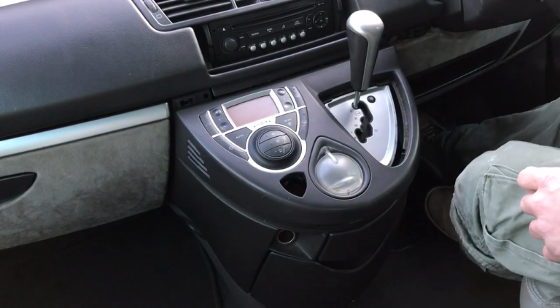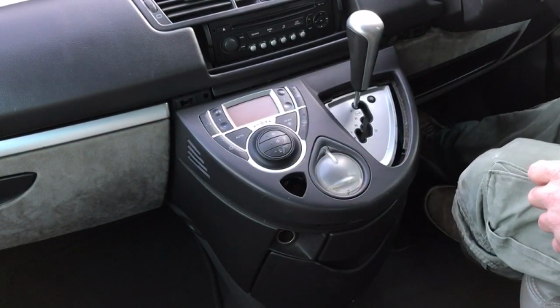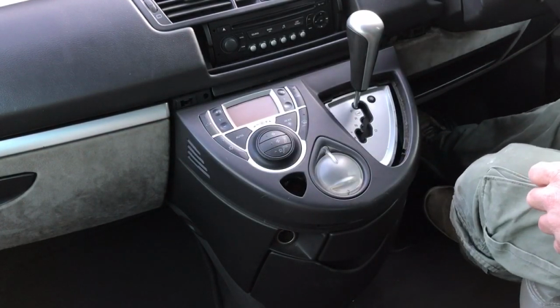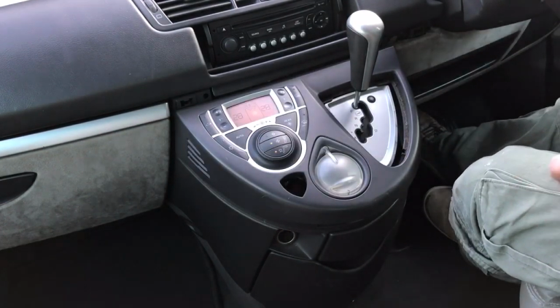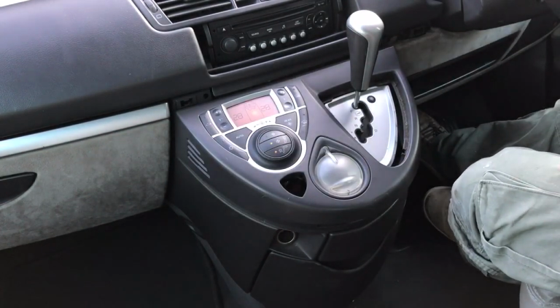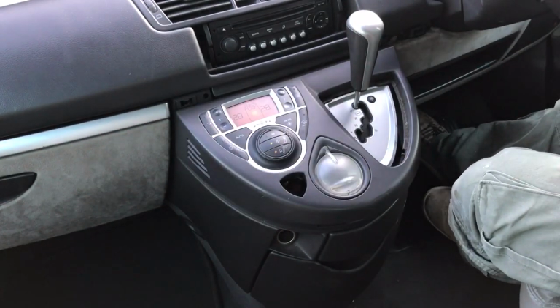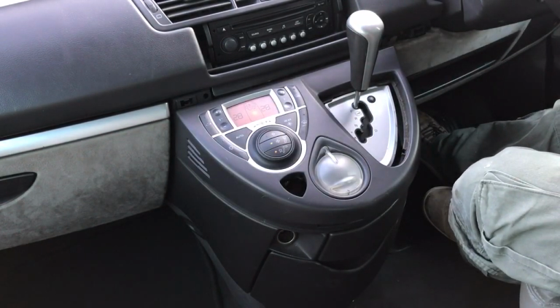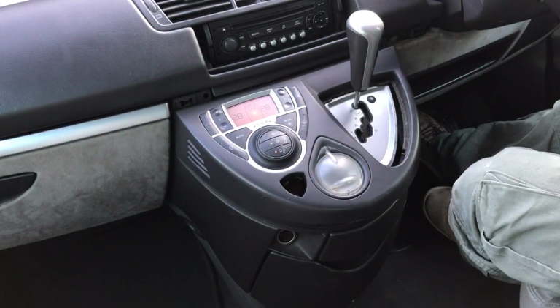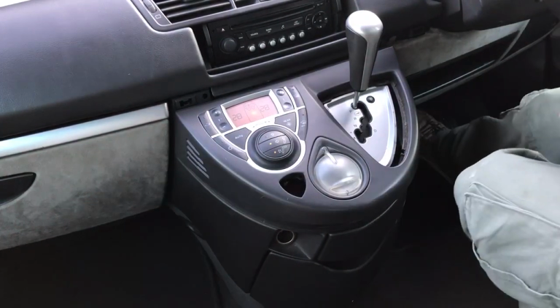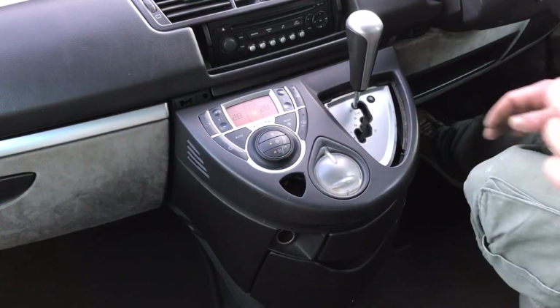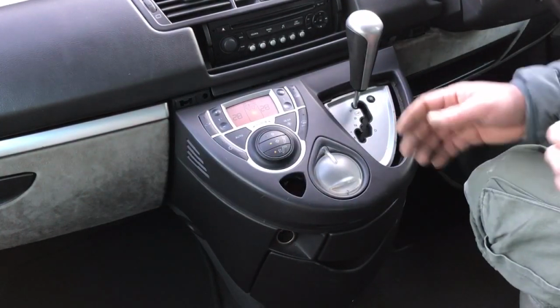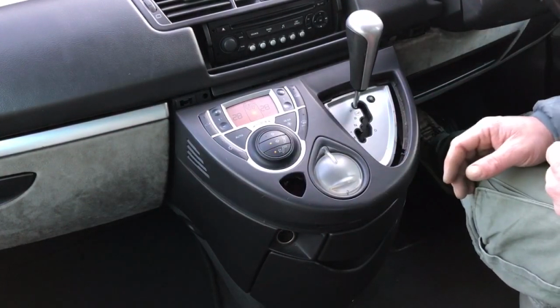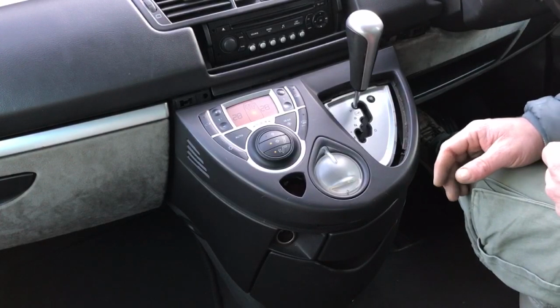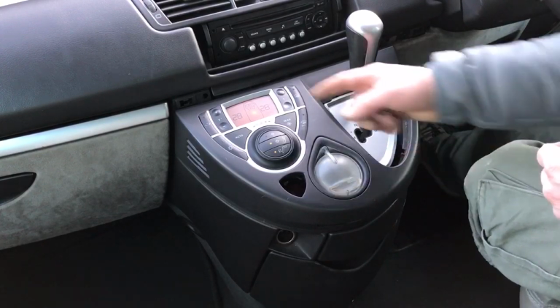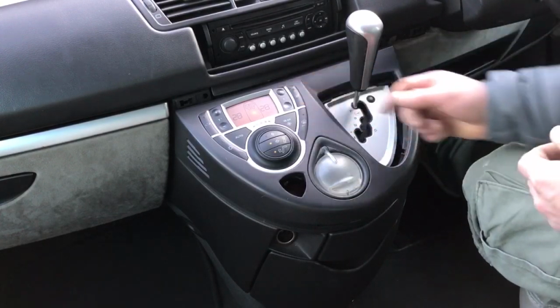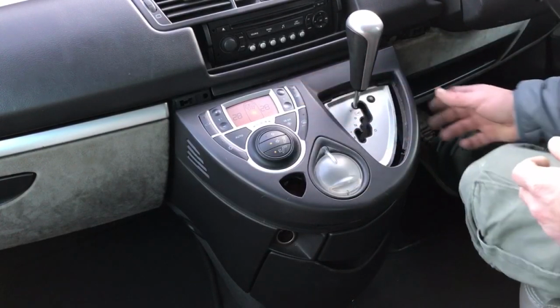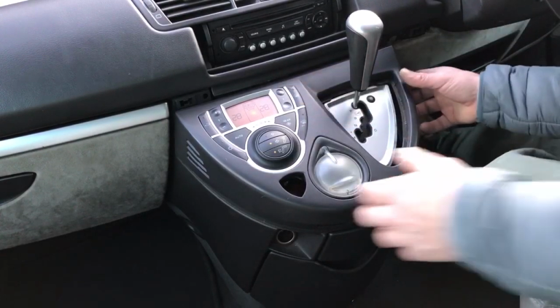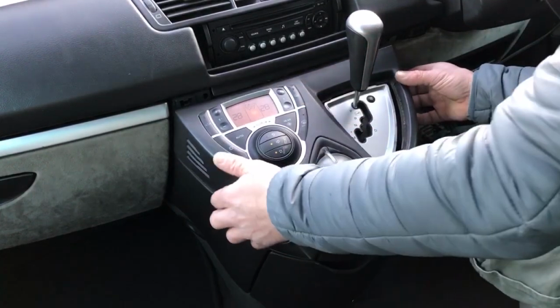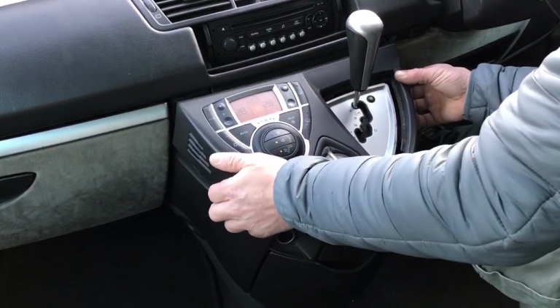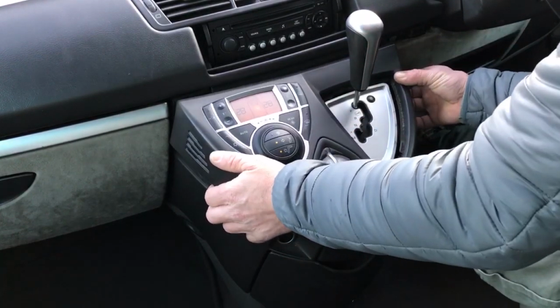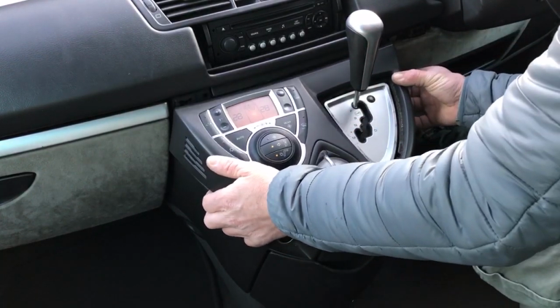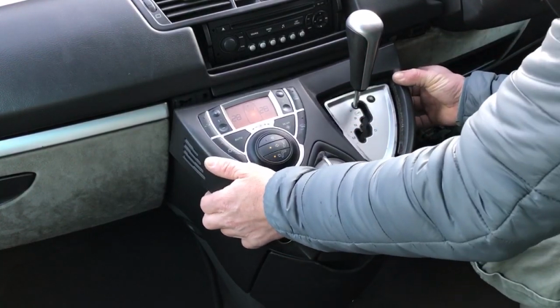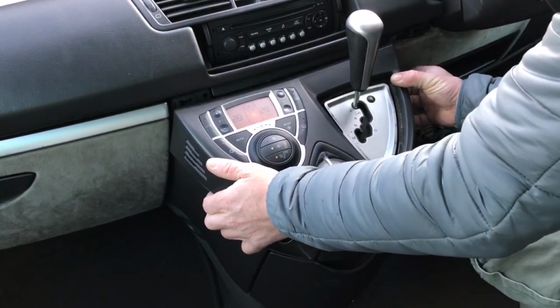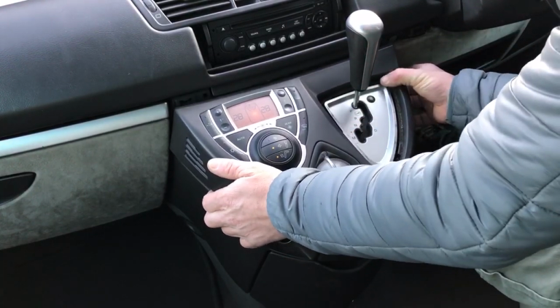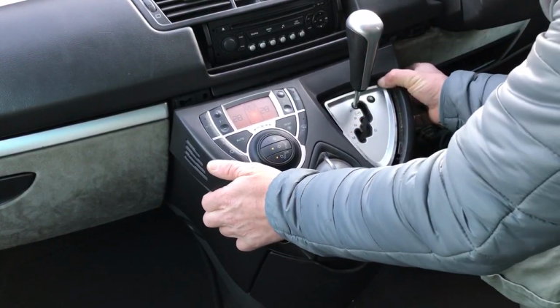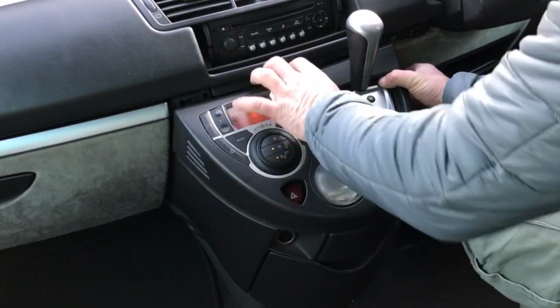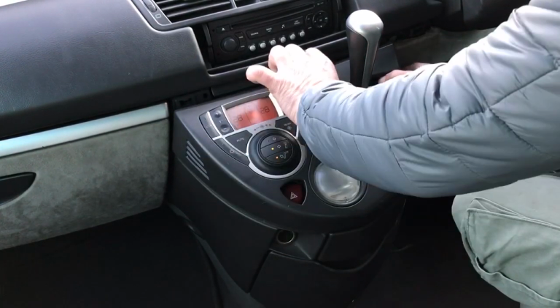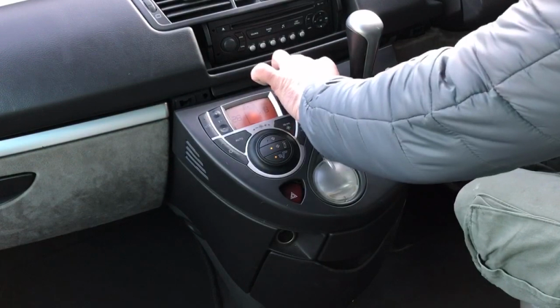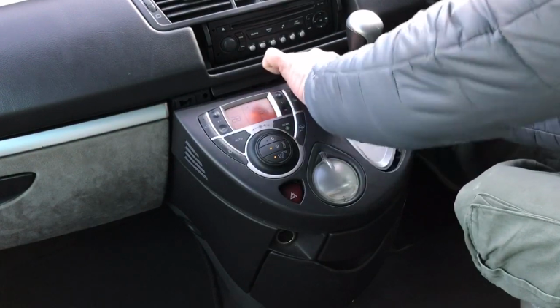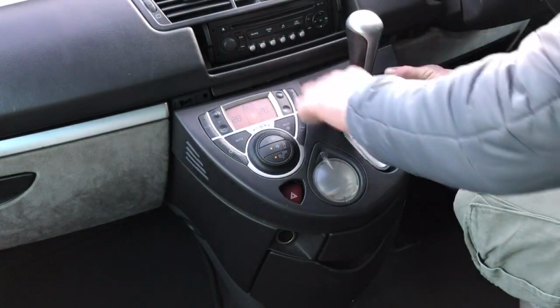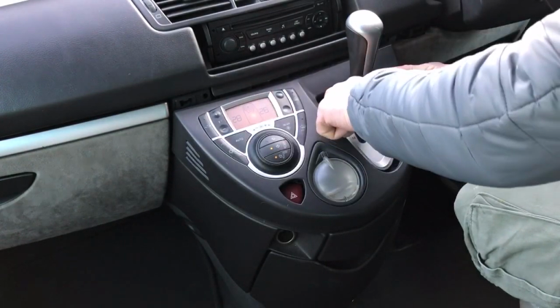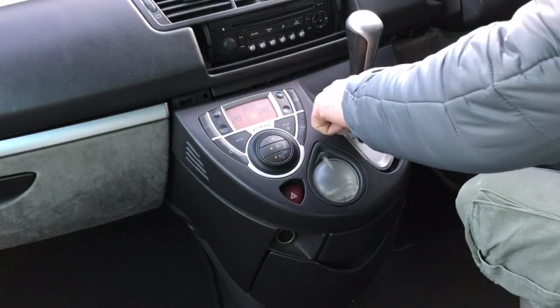Let's check — all good. Let's put everything back together now in the reverse order.